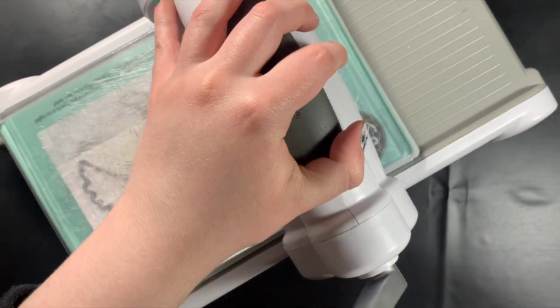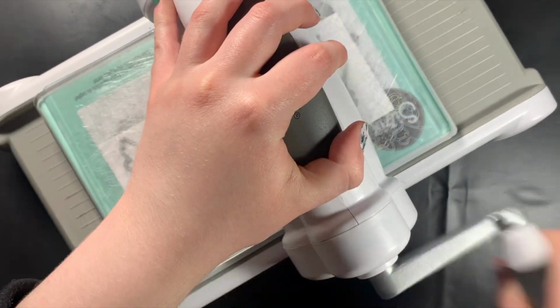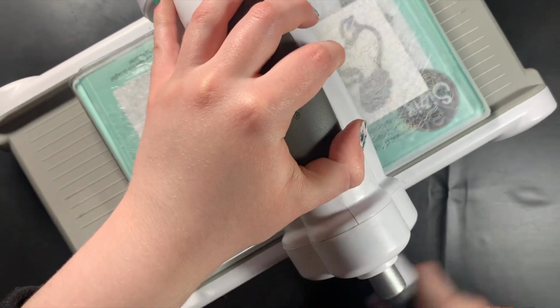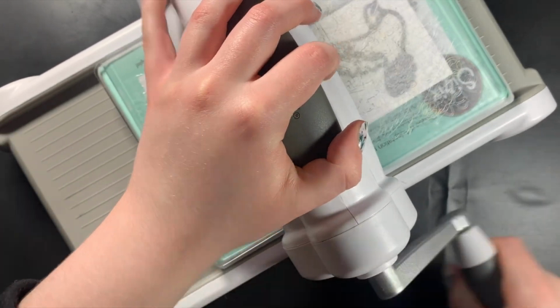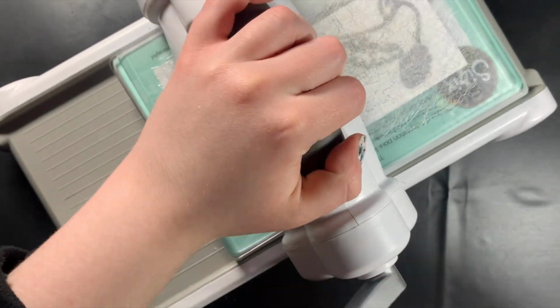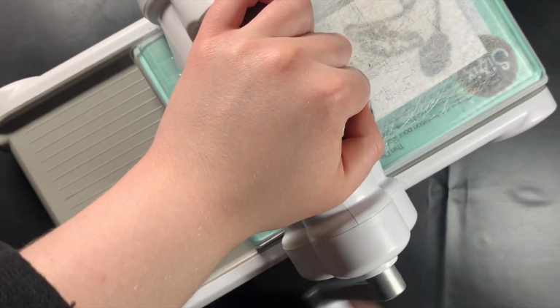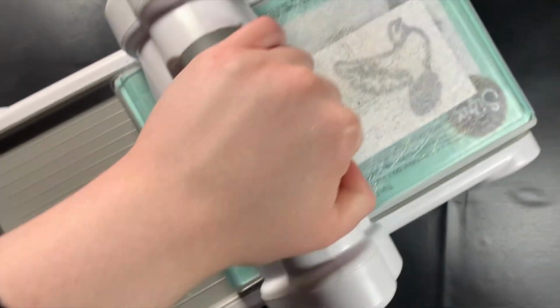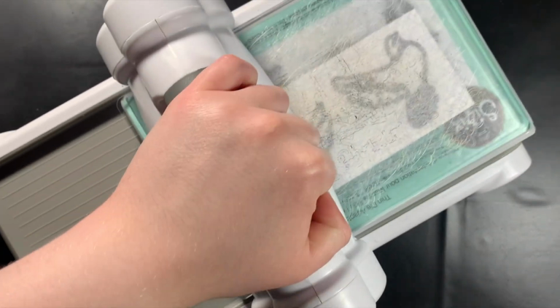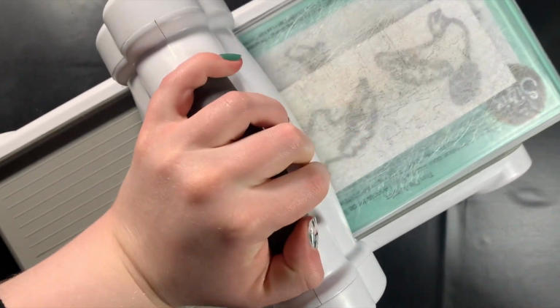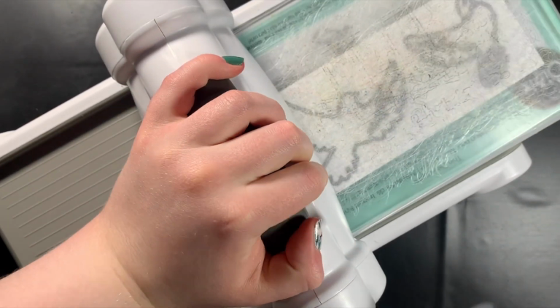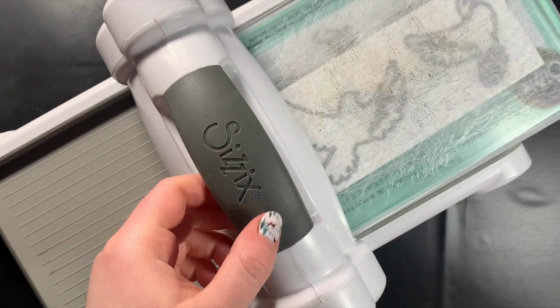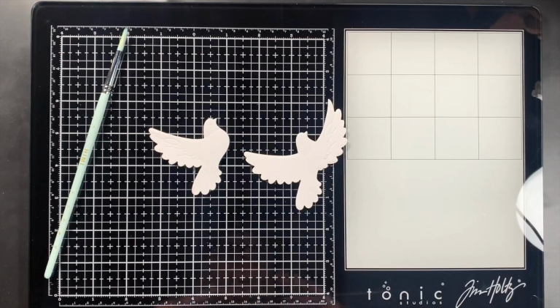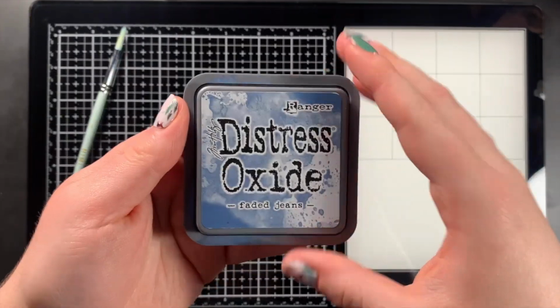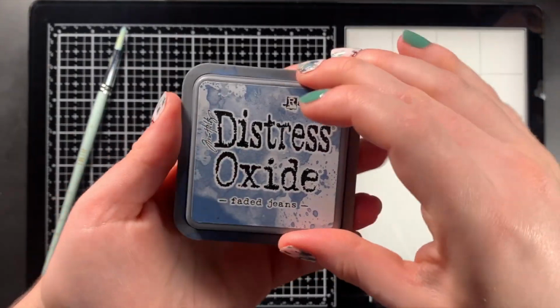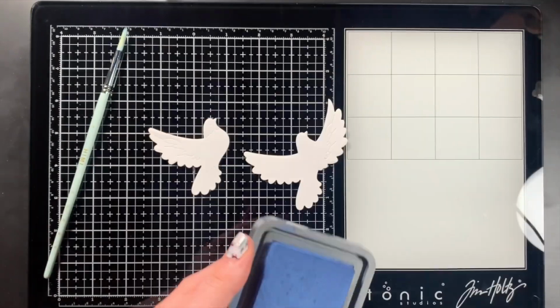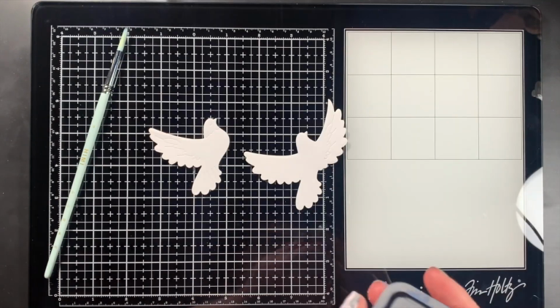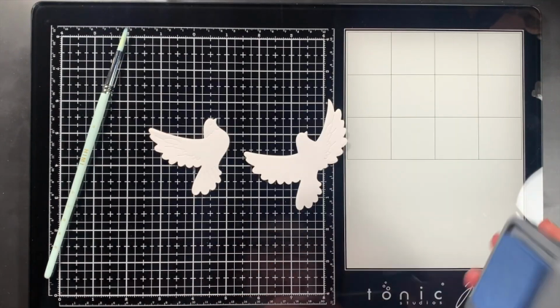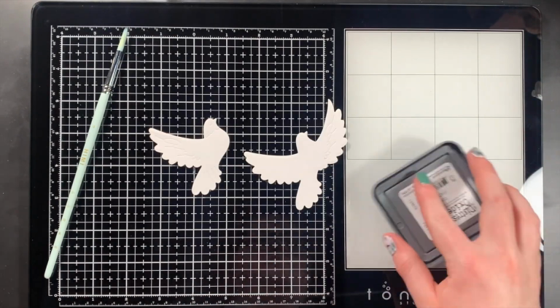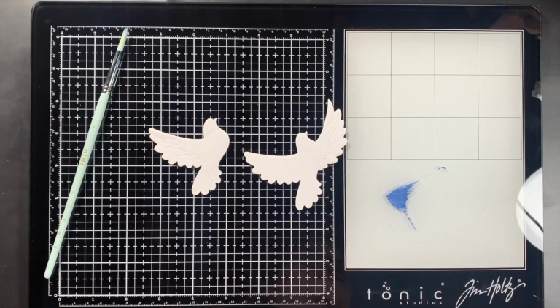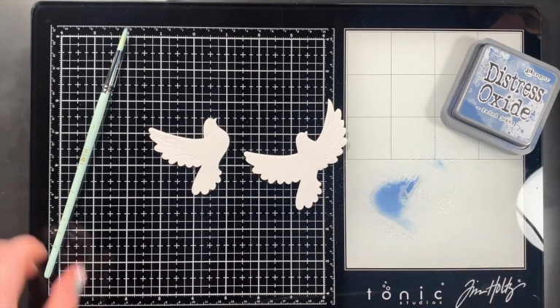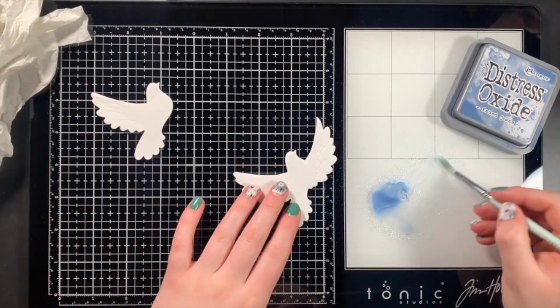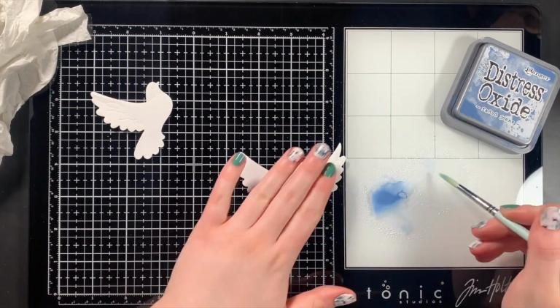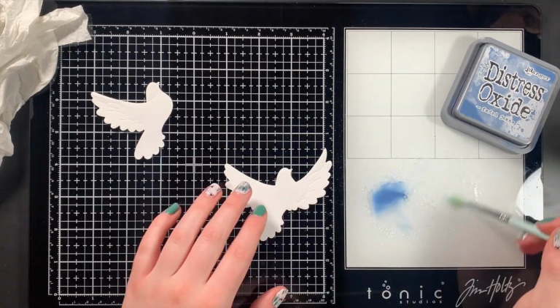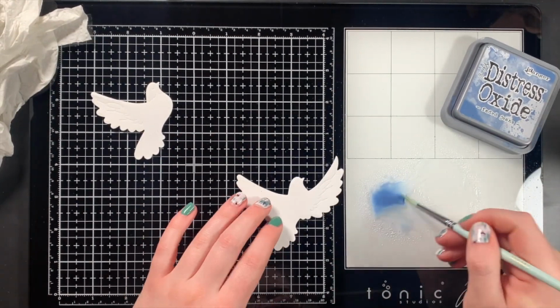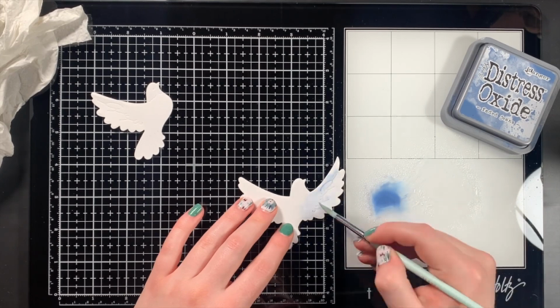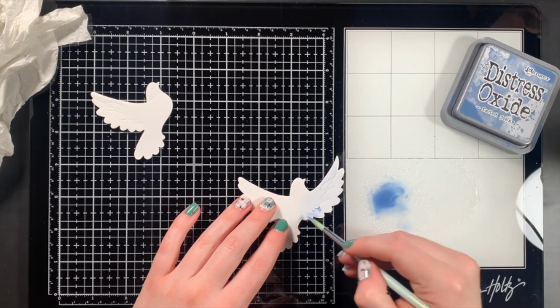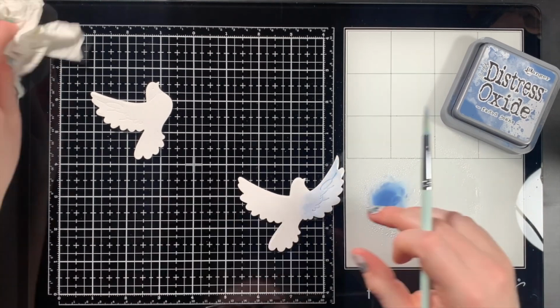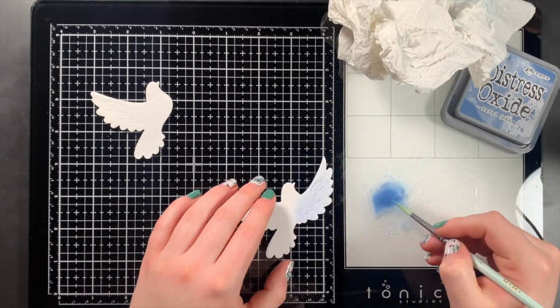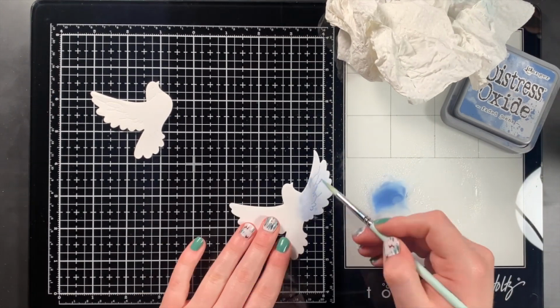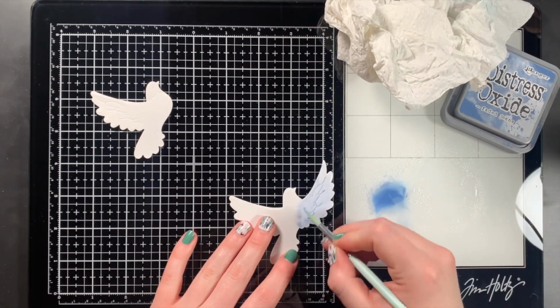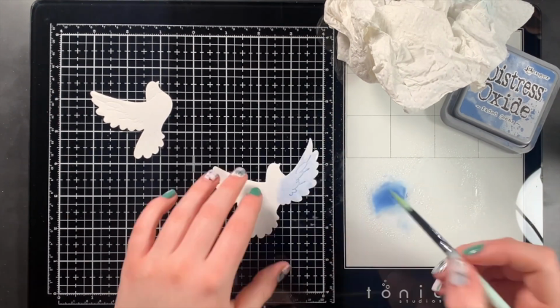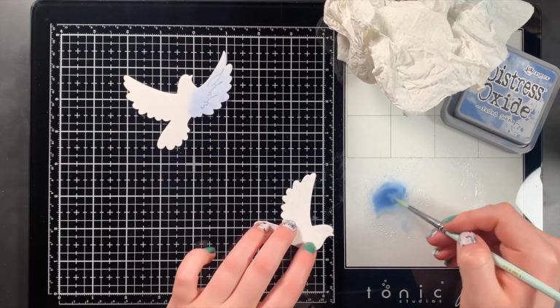I first started by using some Canson Mix Media paper to die cut my doves. I used a dove from the Honey Bee Stamps Lovely Lair Doves Die Set.